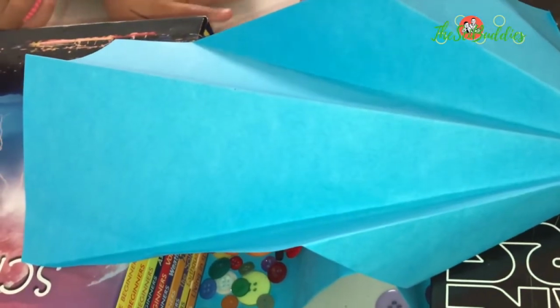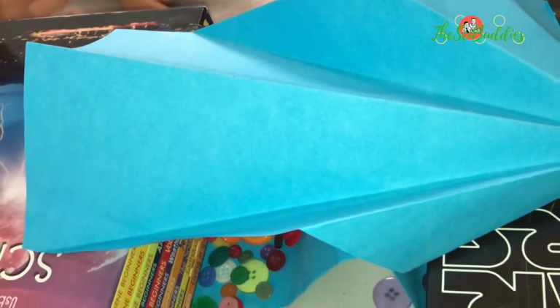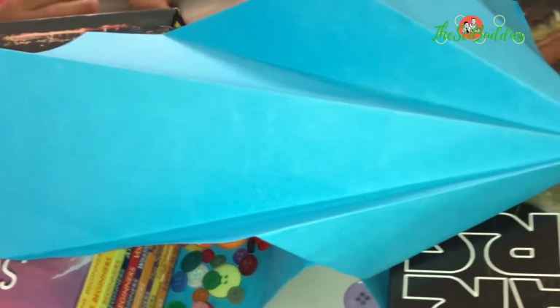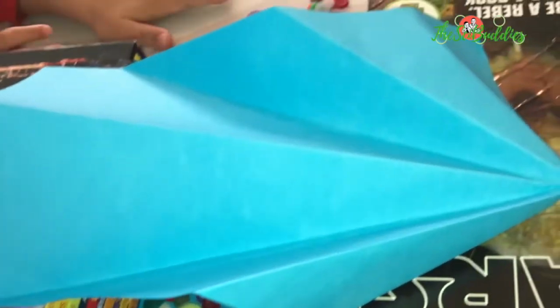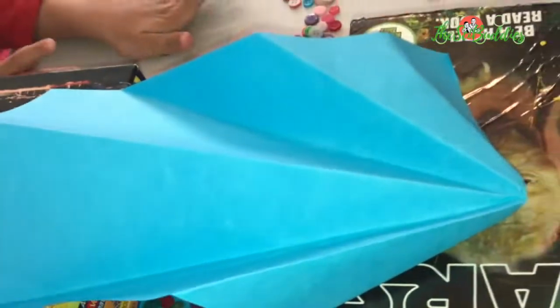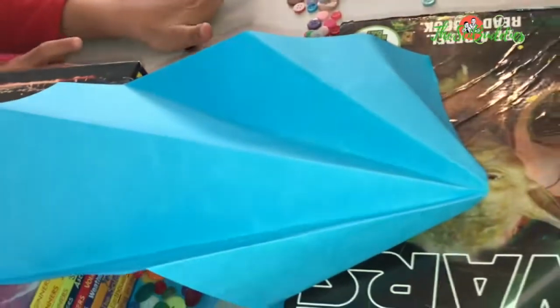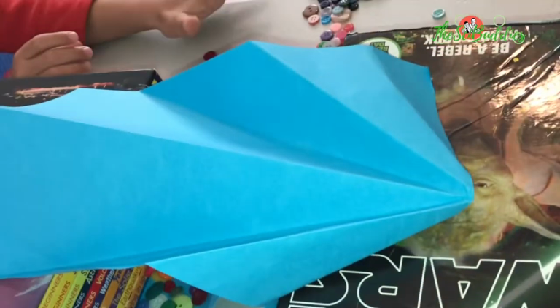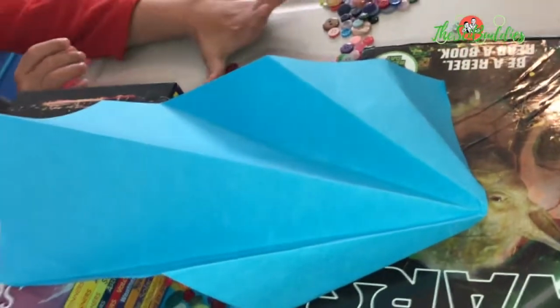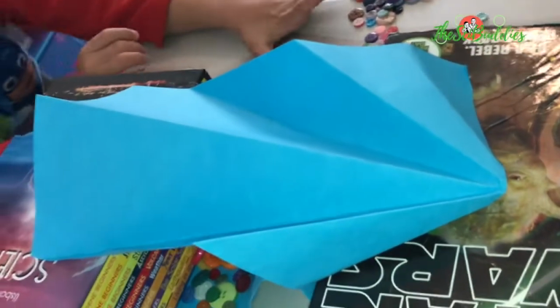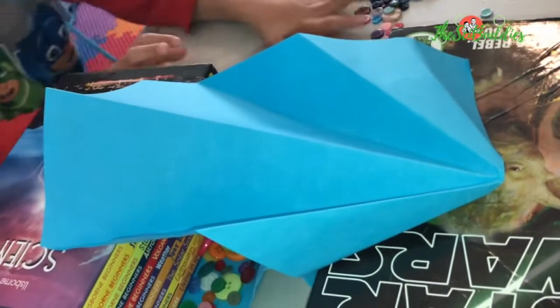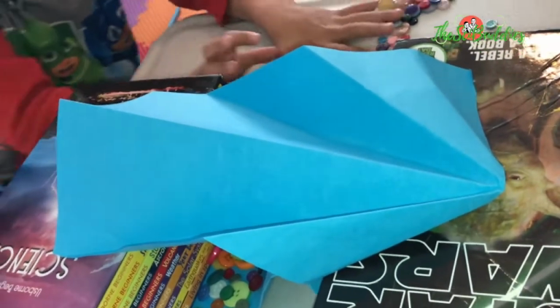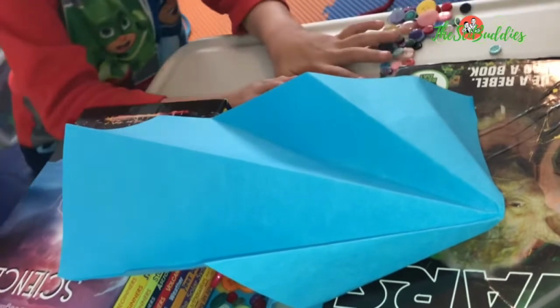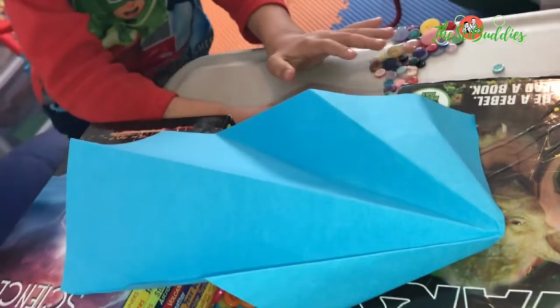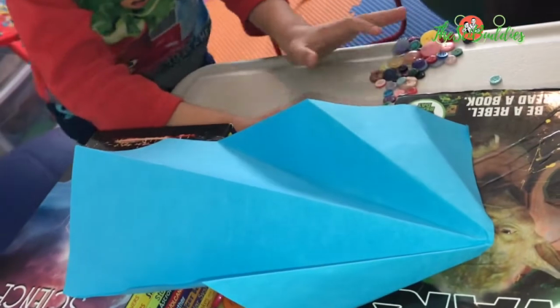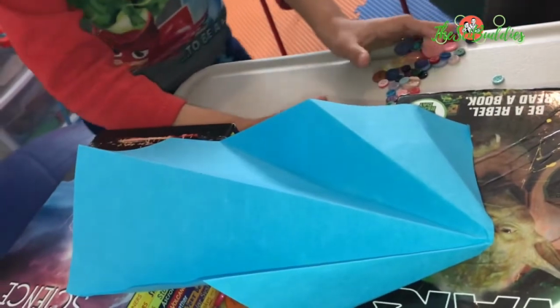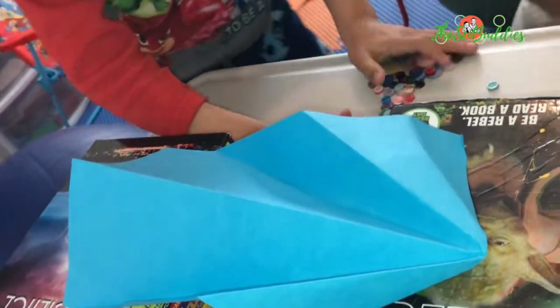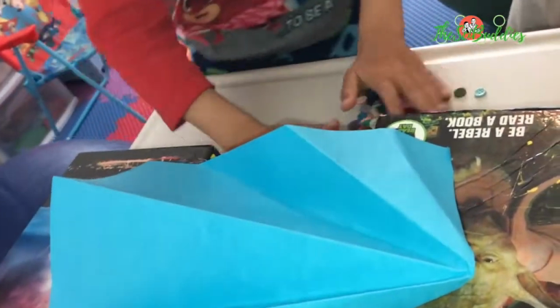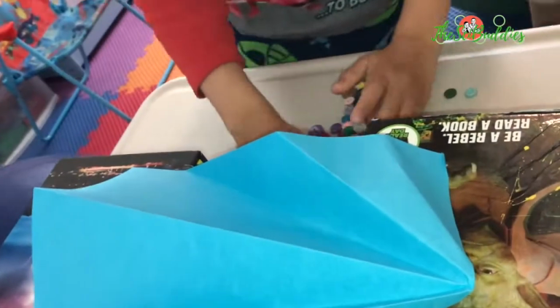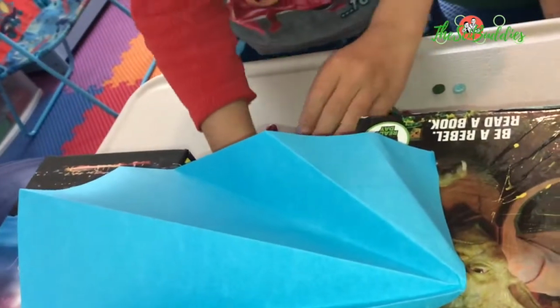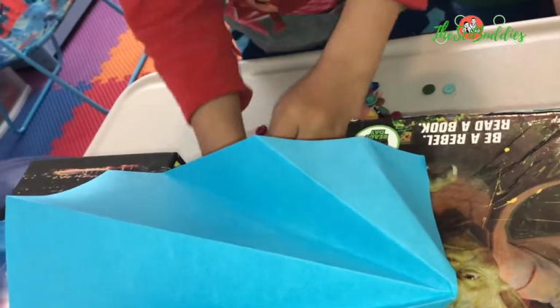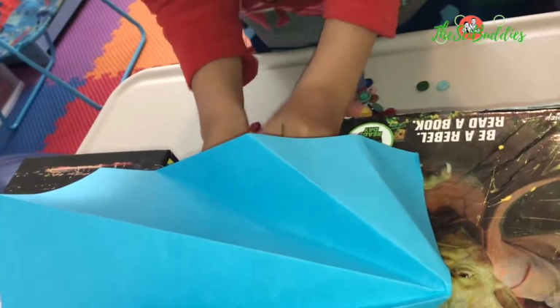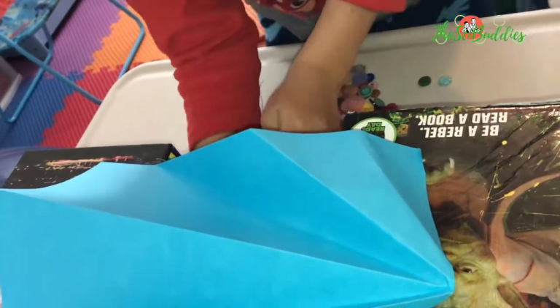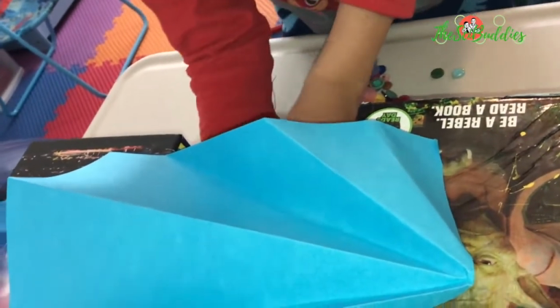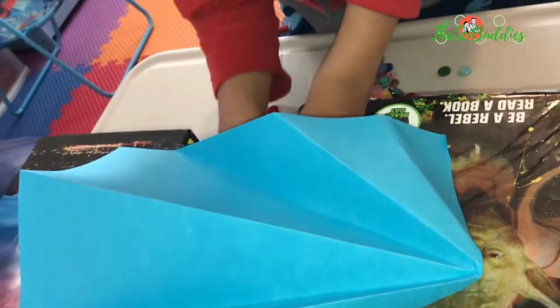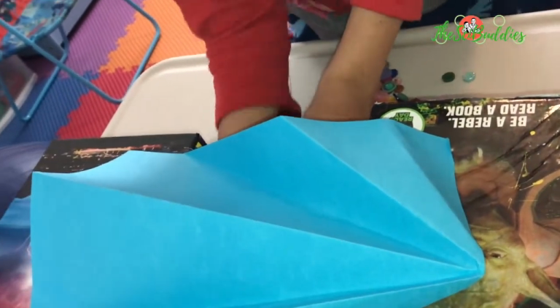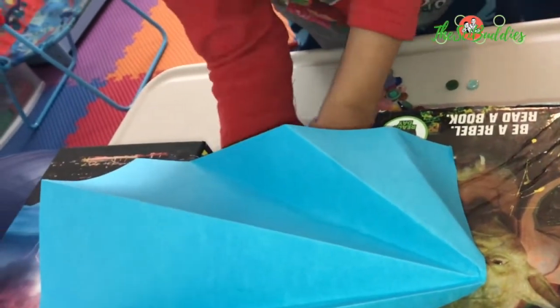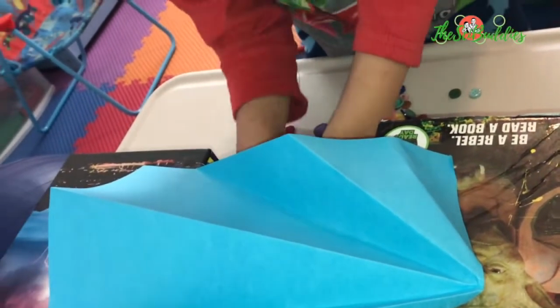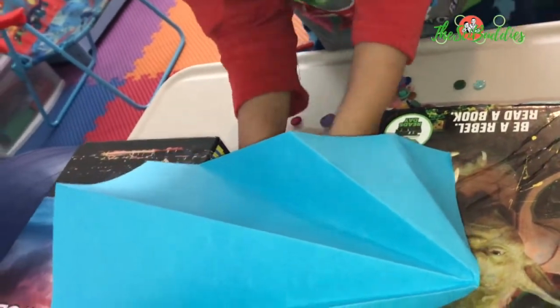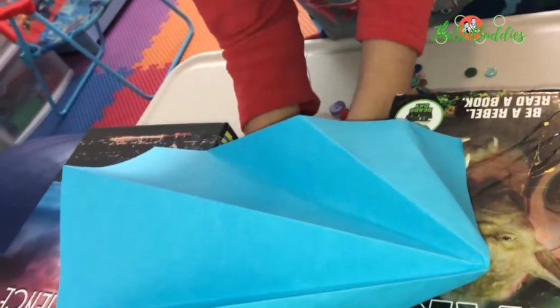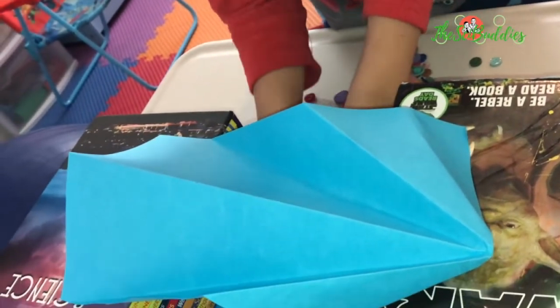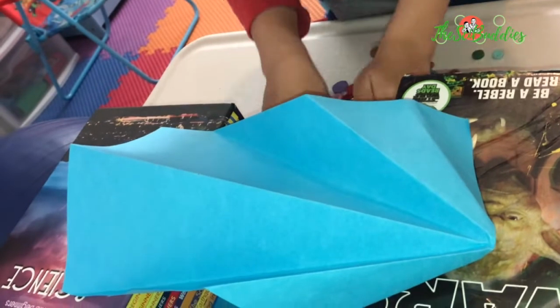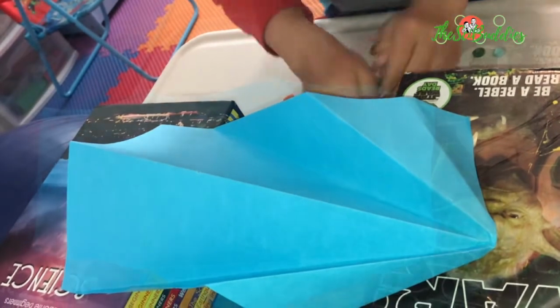You want to try yours? What is that, Daniel? It's an airplane bridge? Let's have Daniel try his bridge while you're making another design.